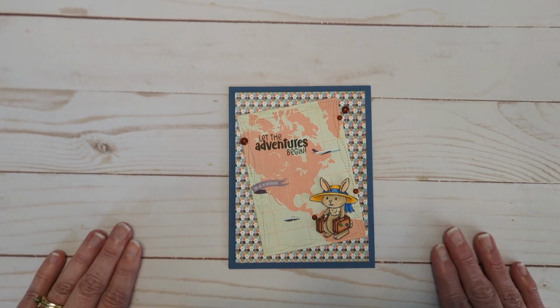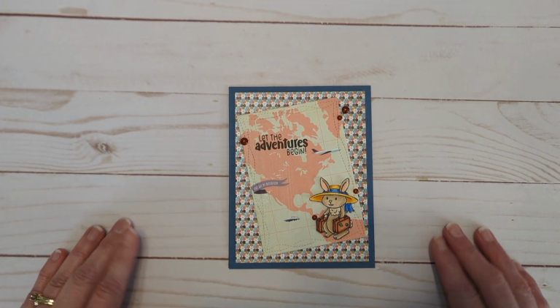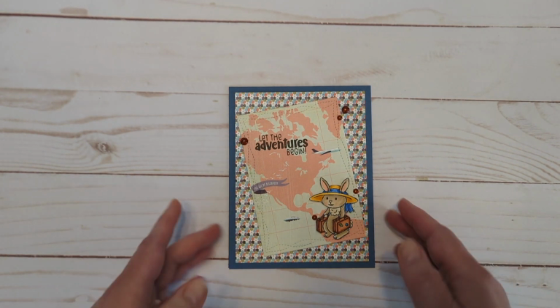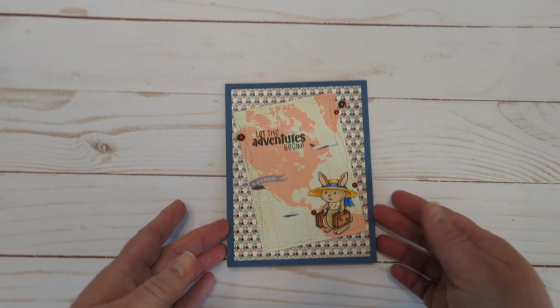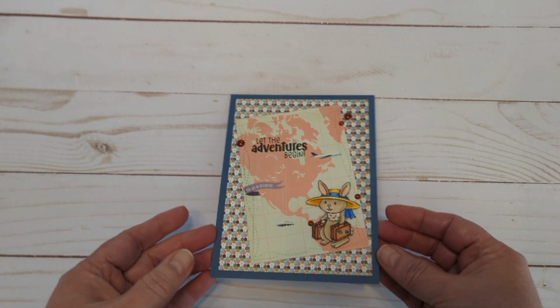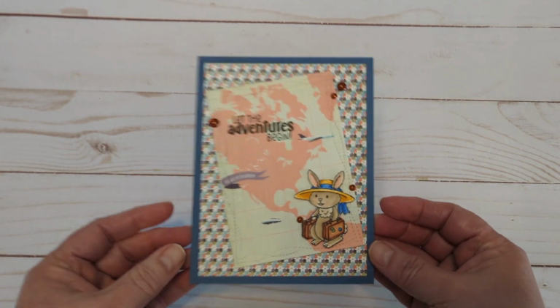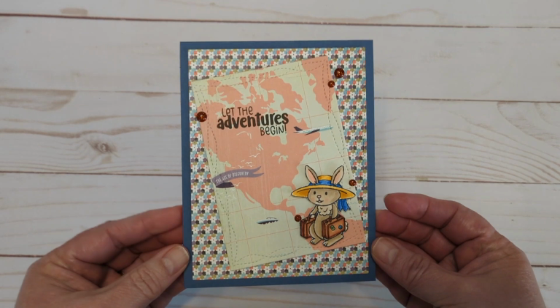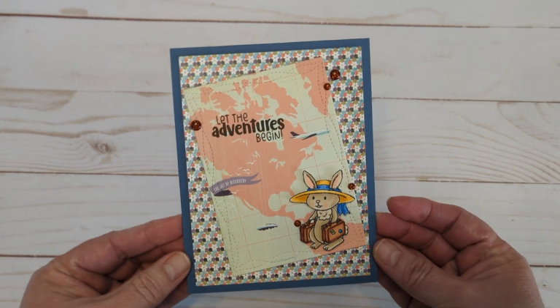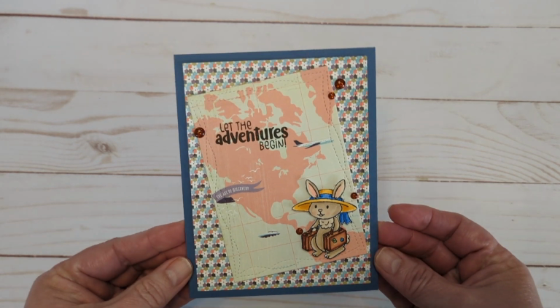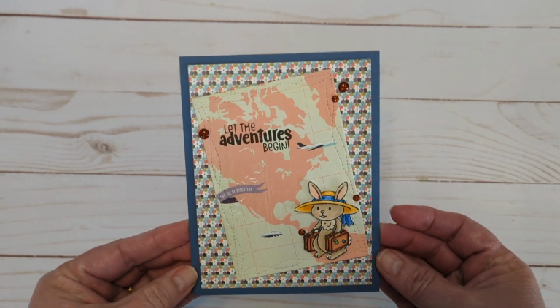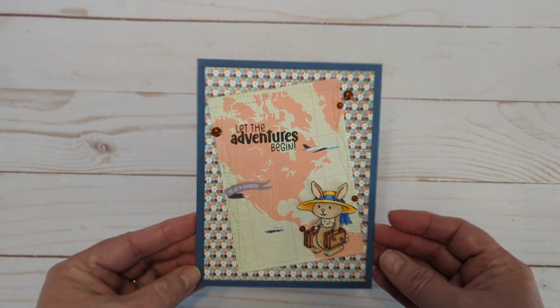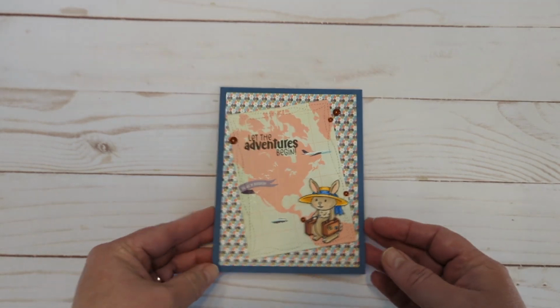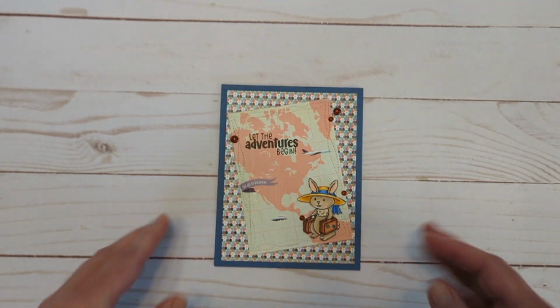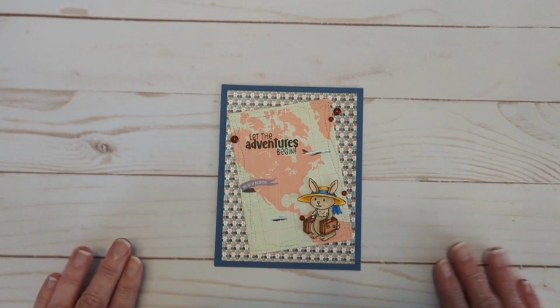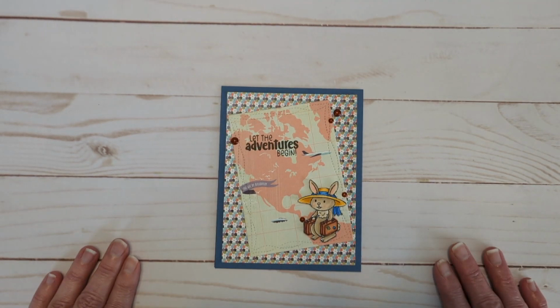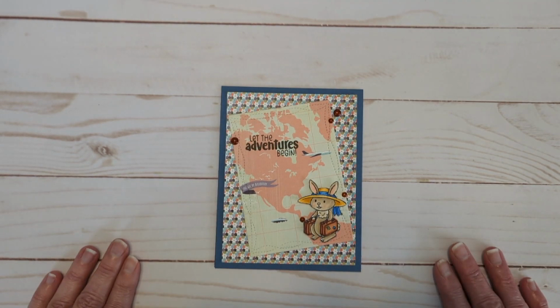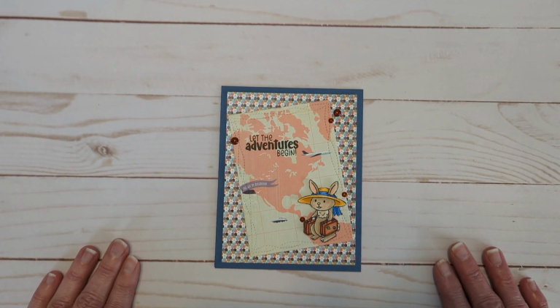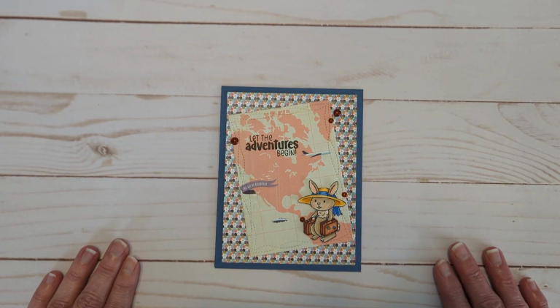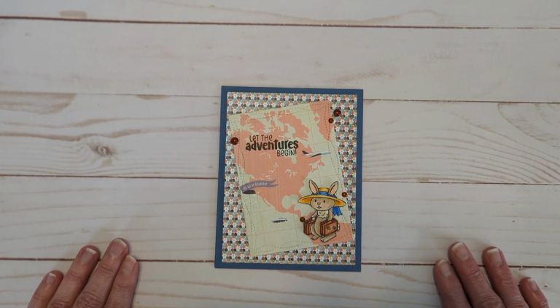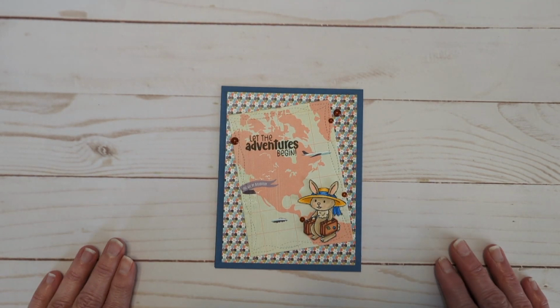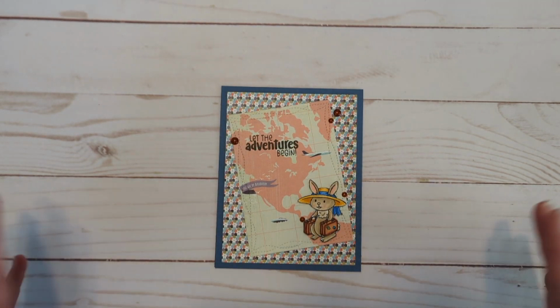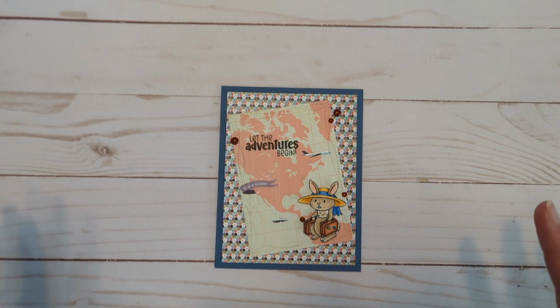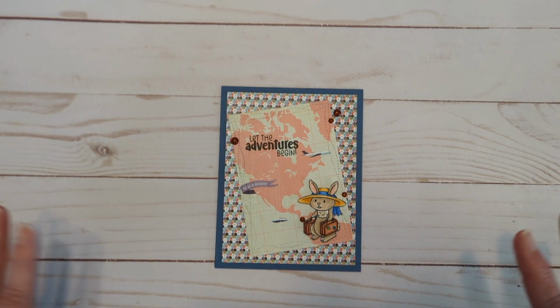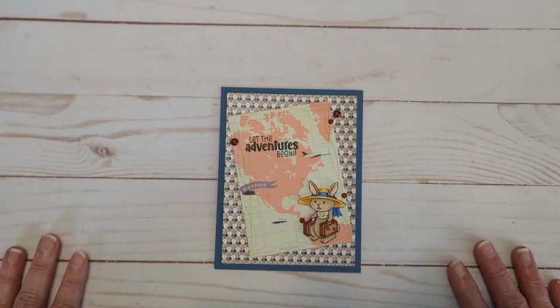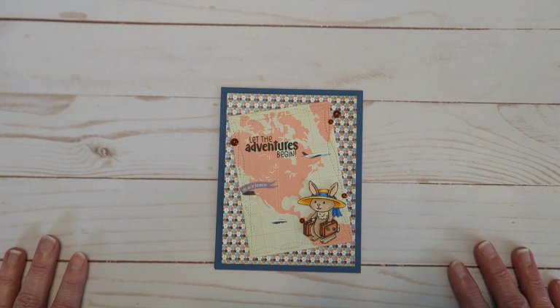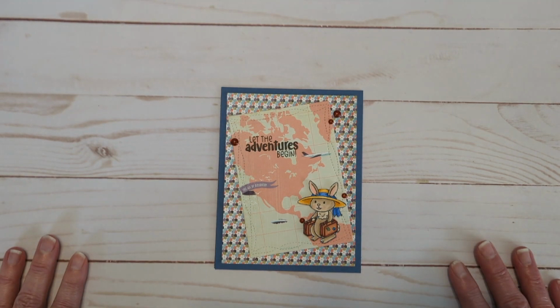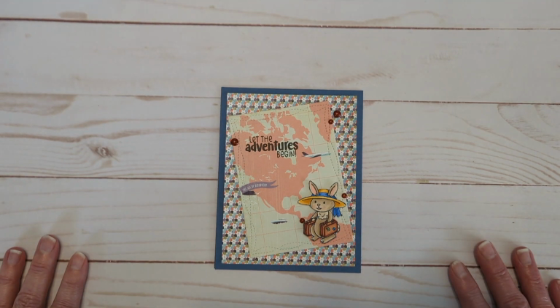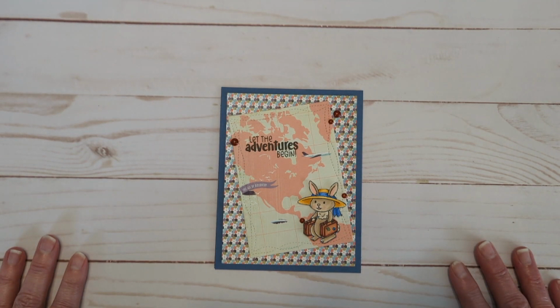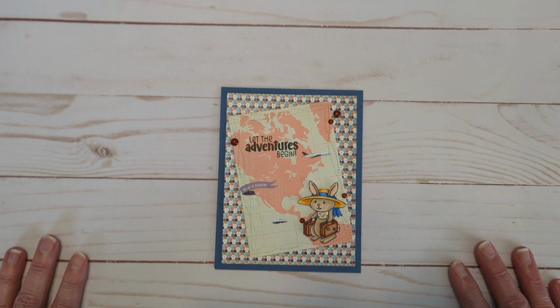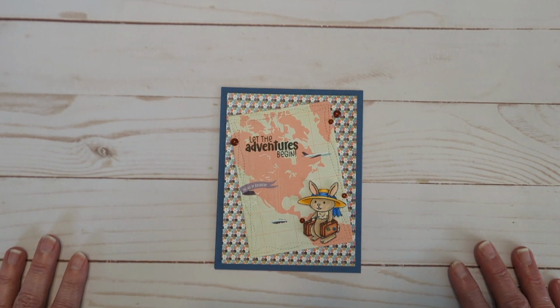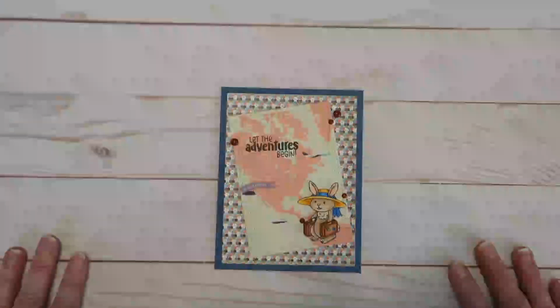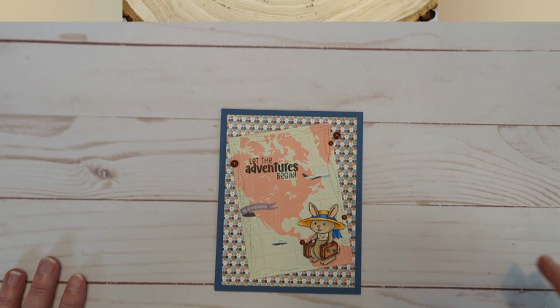So that's what I've got for you today. Thanks so much for stopping by, and until my next video — go have a craft, go do something for yourself, go get crafty!